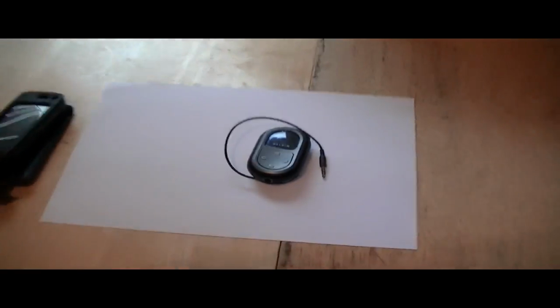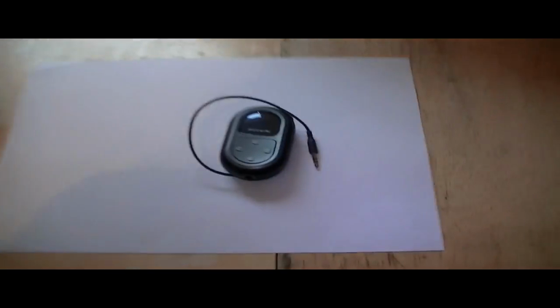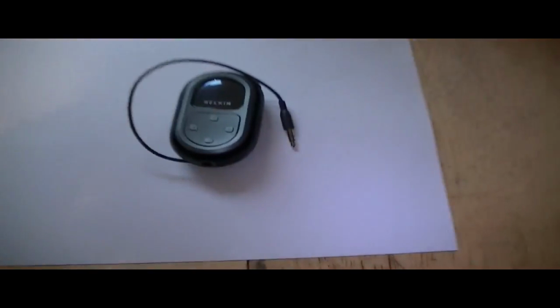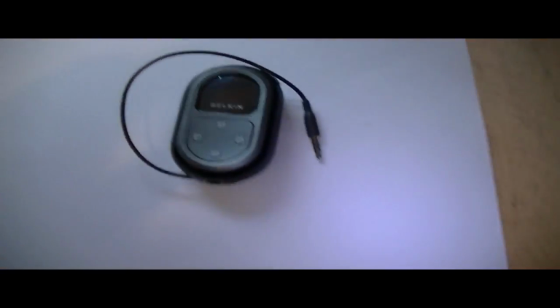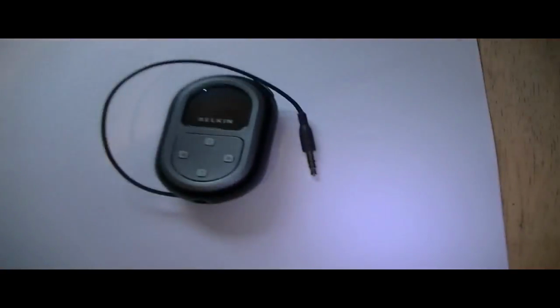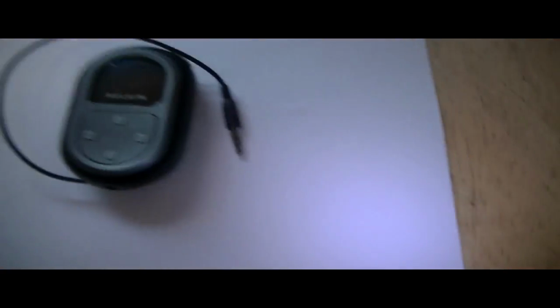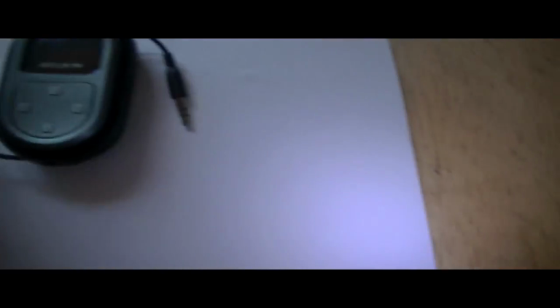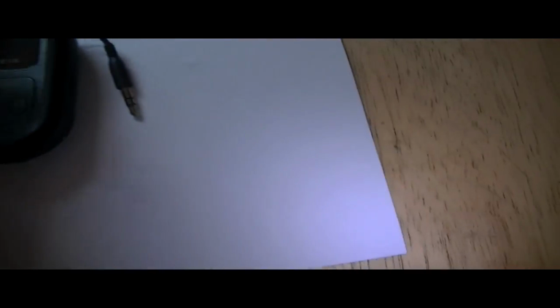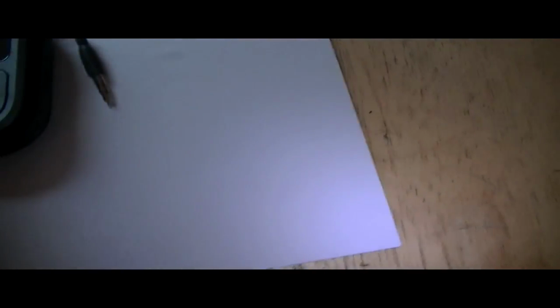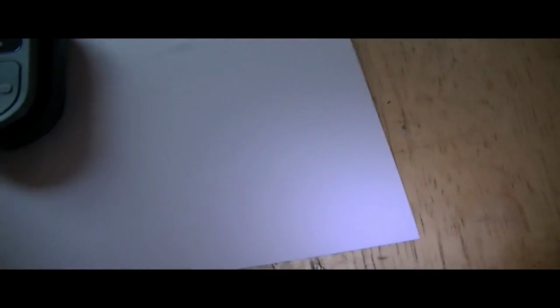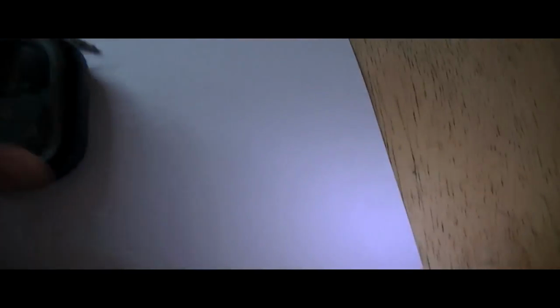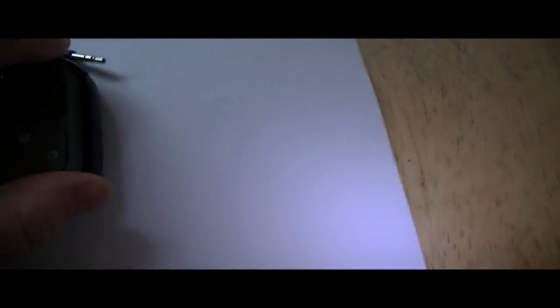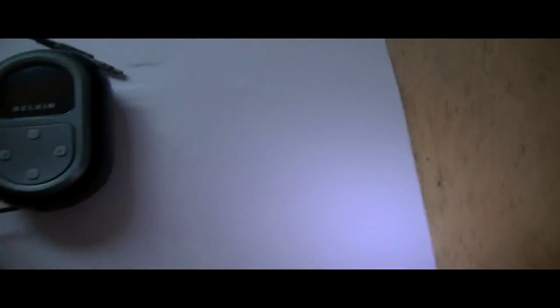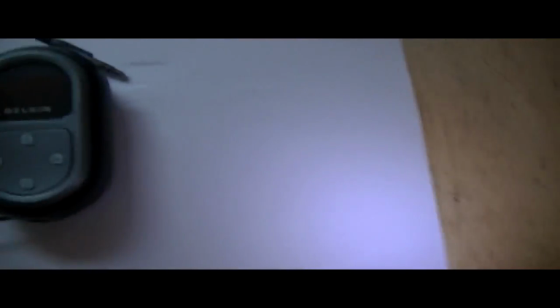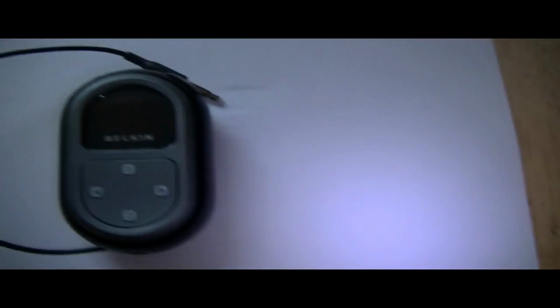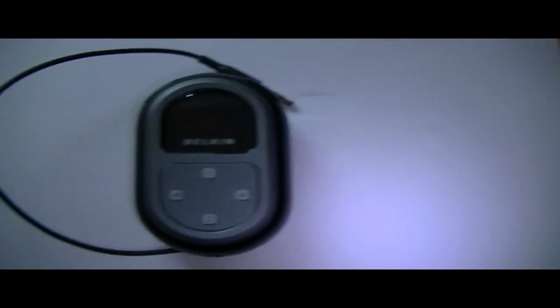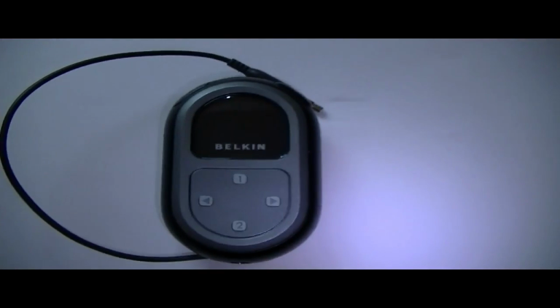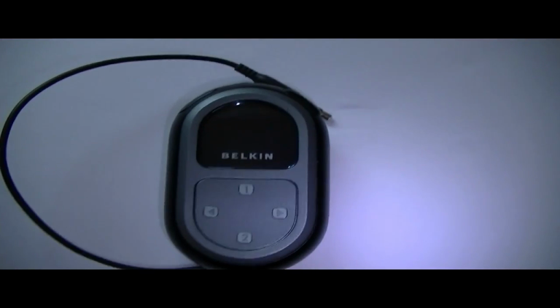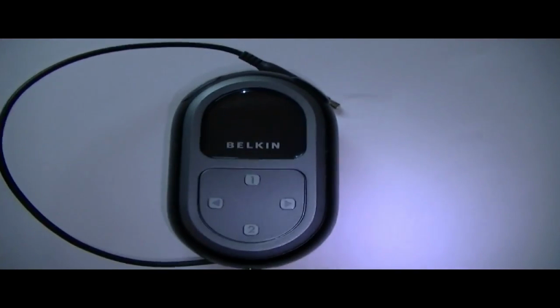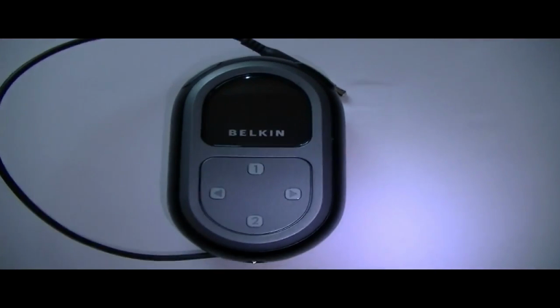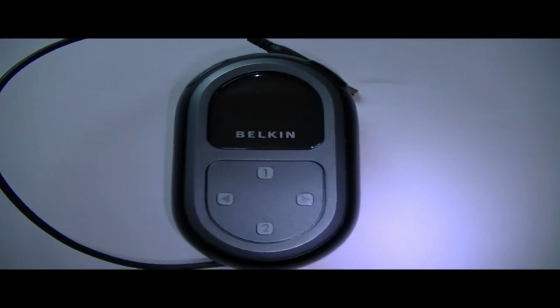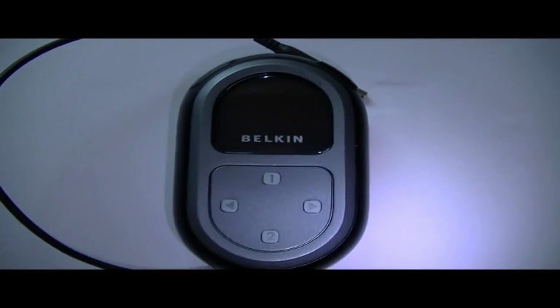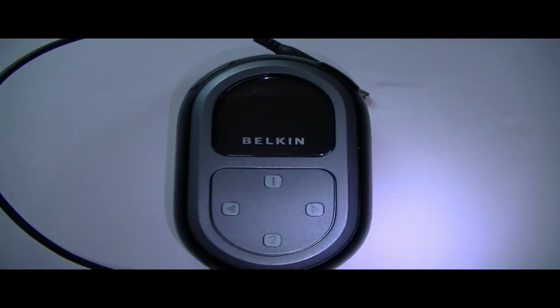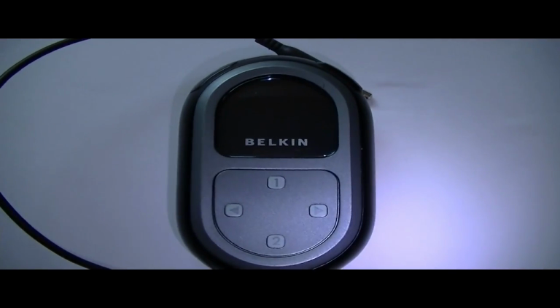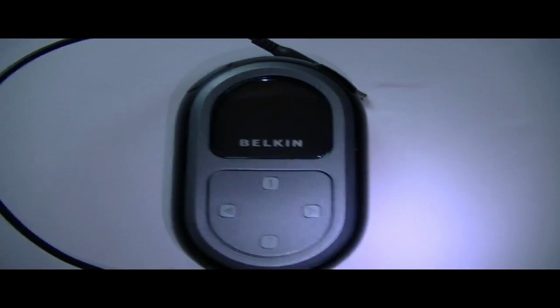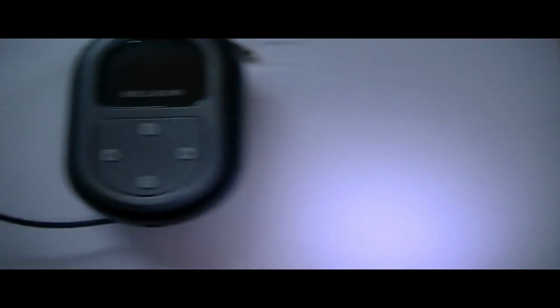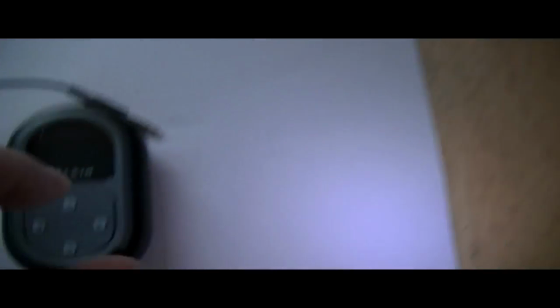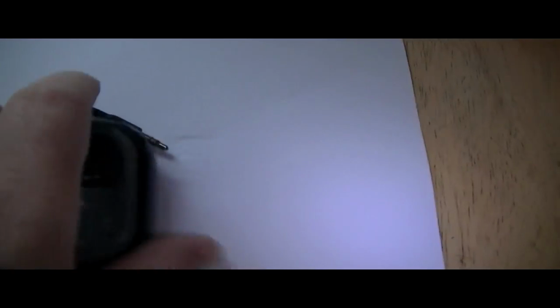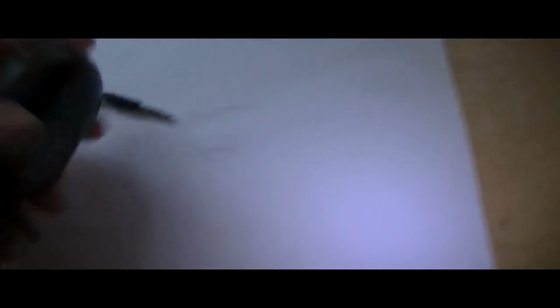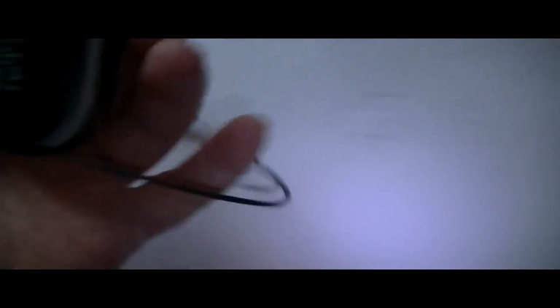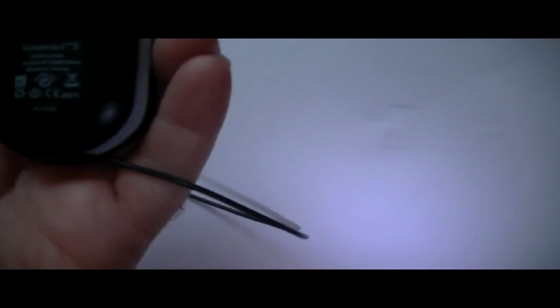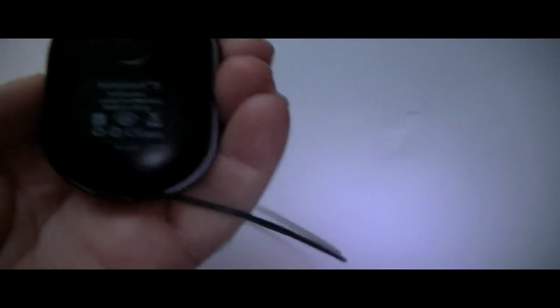Welcome to my new video. In this video I'm going to show you how to modify one of these simple transmitters you can get off eBay.